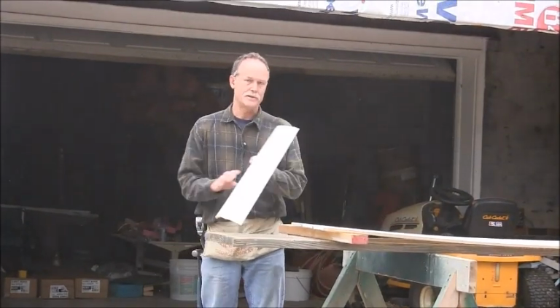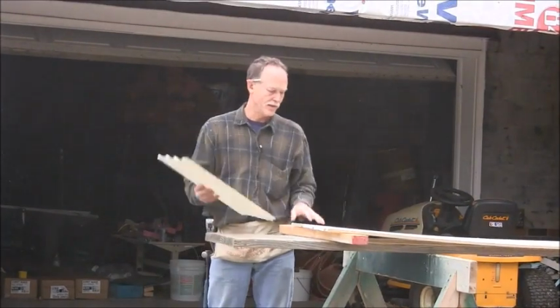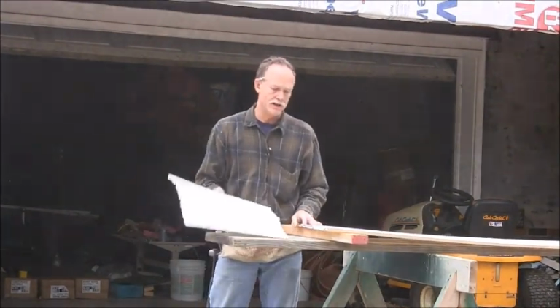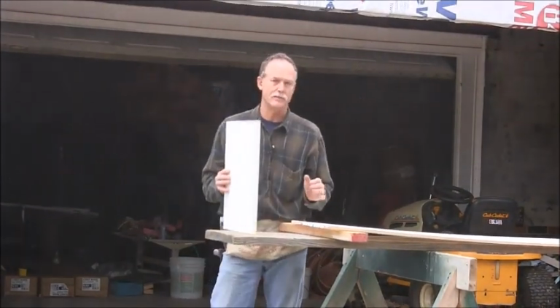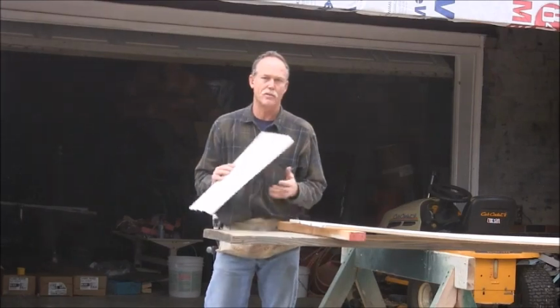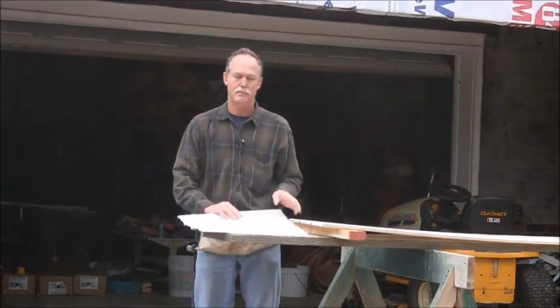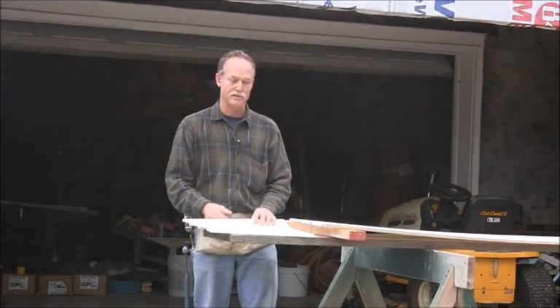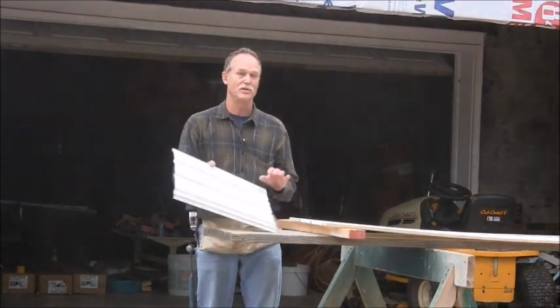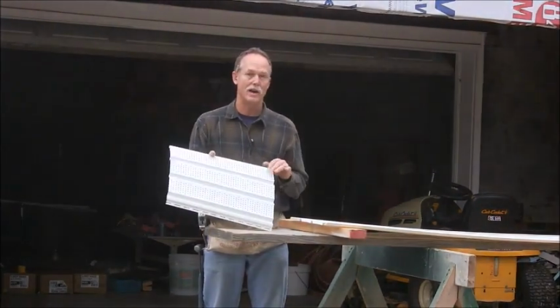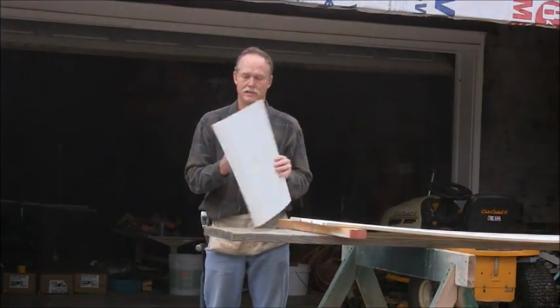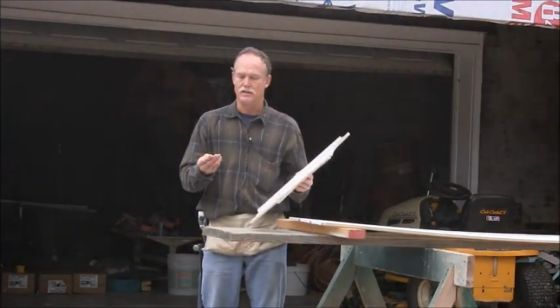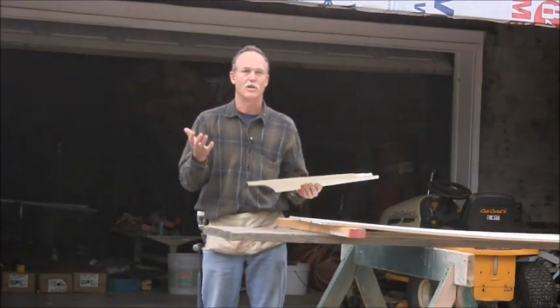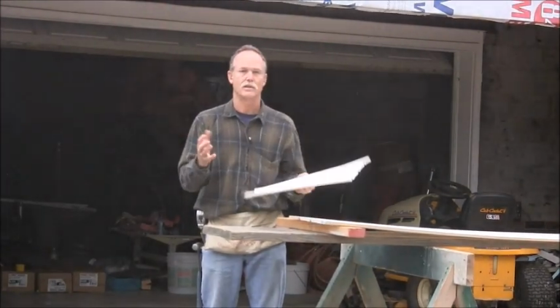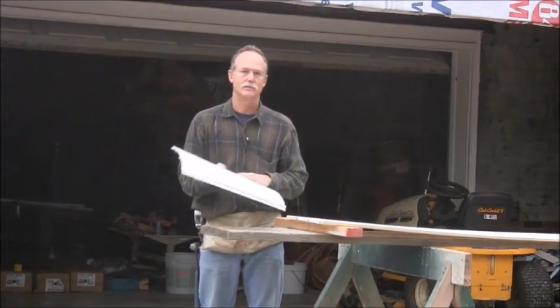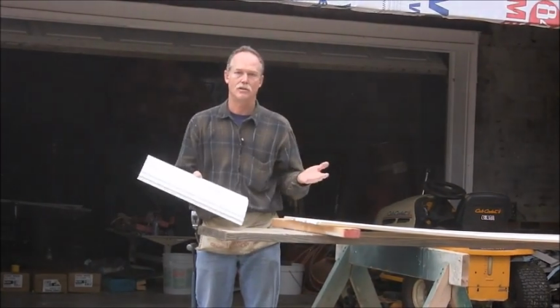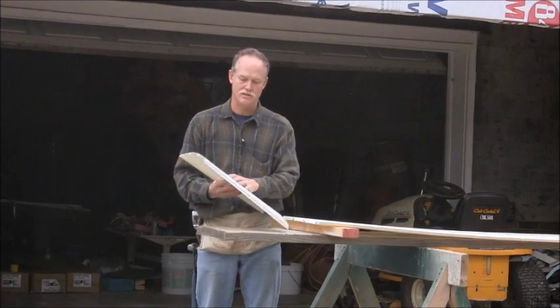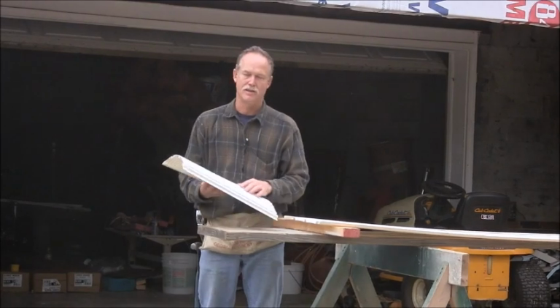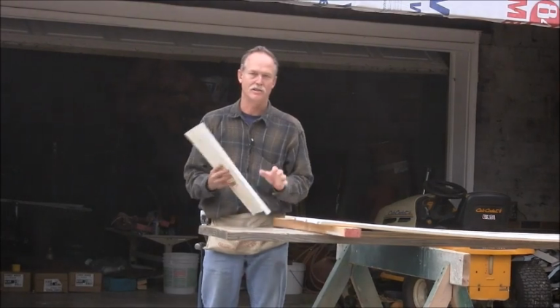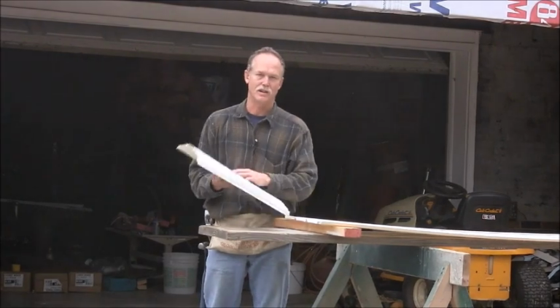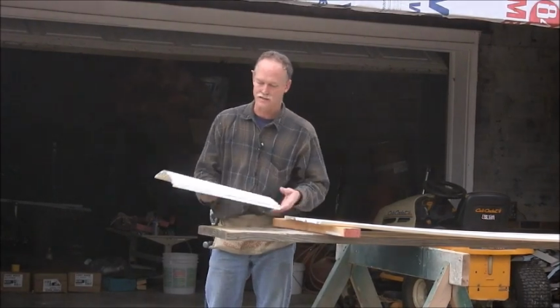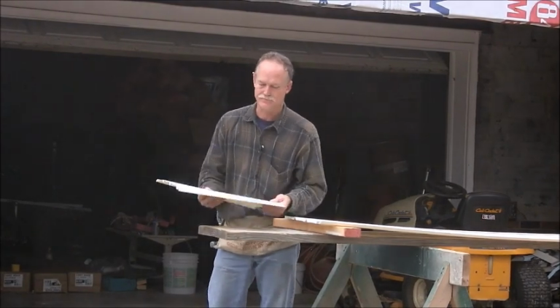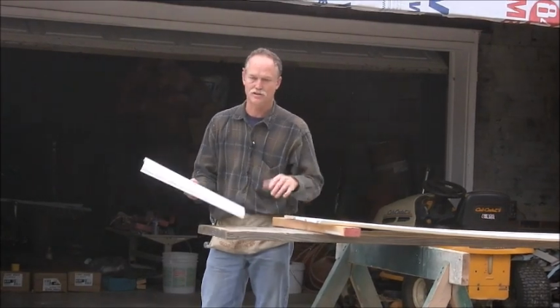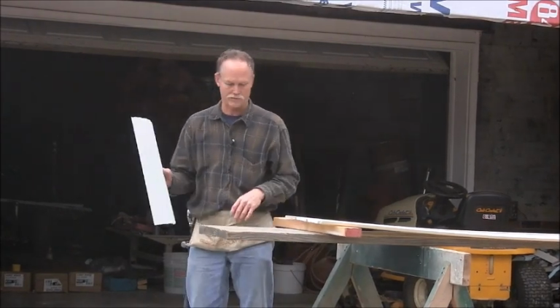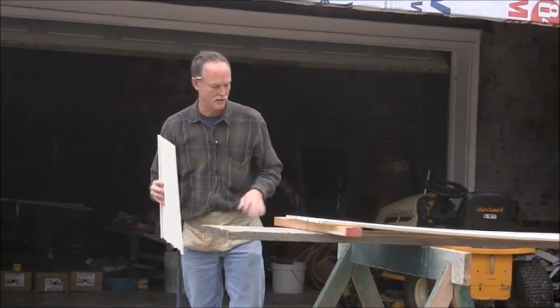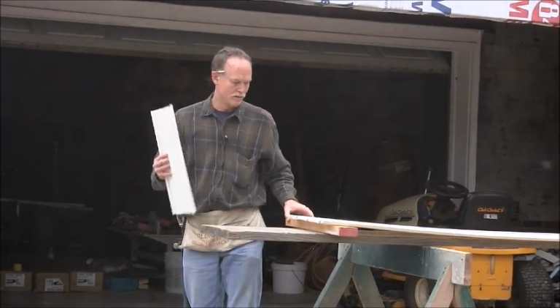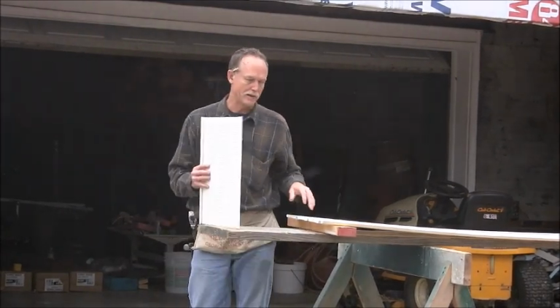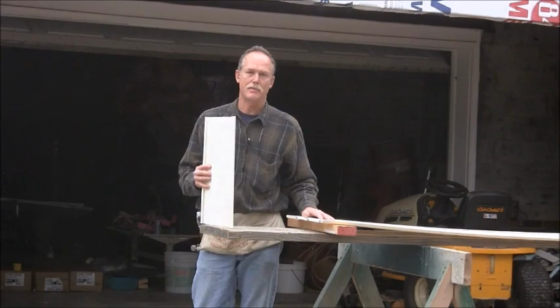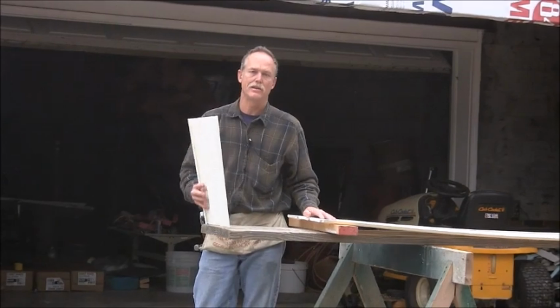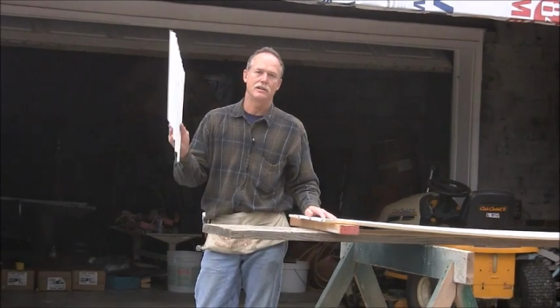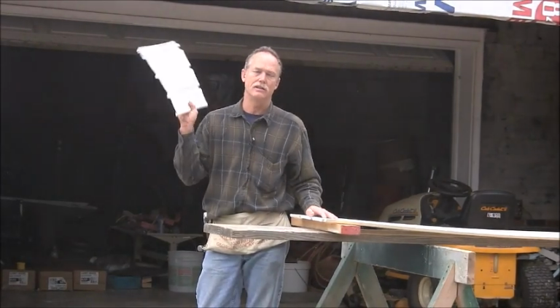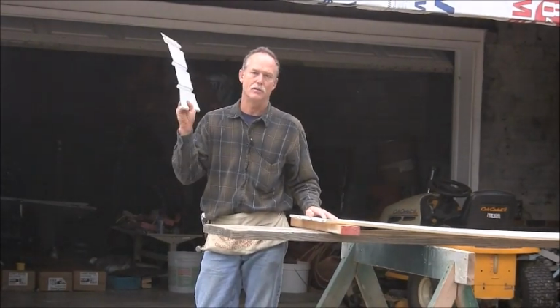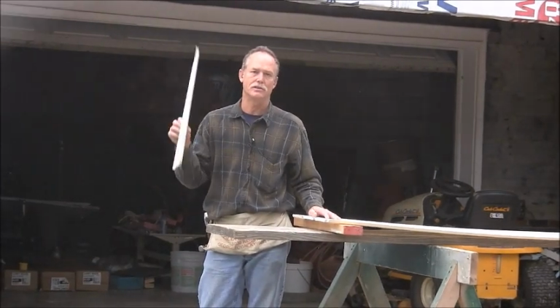That's about all there is to cutting it. Something else you might want to keep in mind, especially when you're using white, is wash your hands. It gets all on the white and it's just extra work for you. So let me get back up on the ladder and we'll put this up.